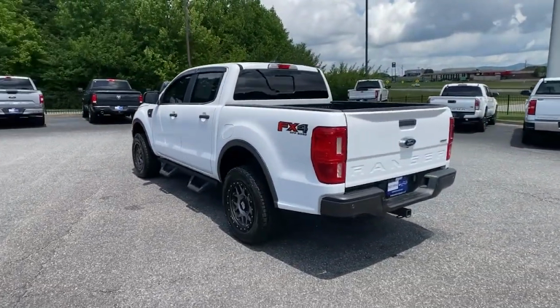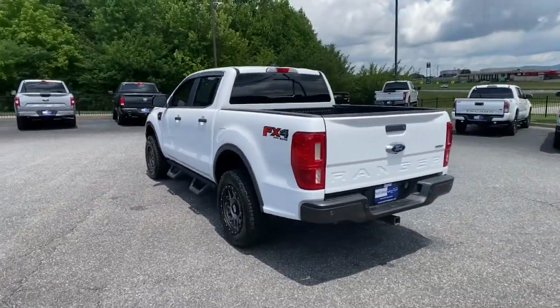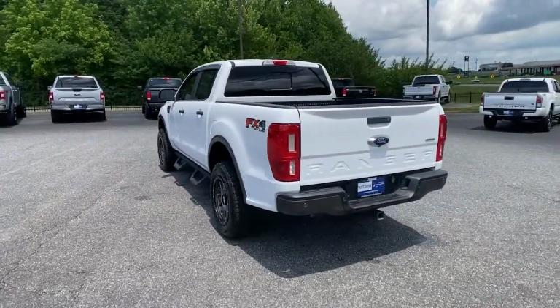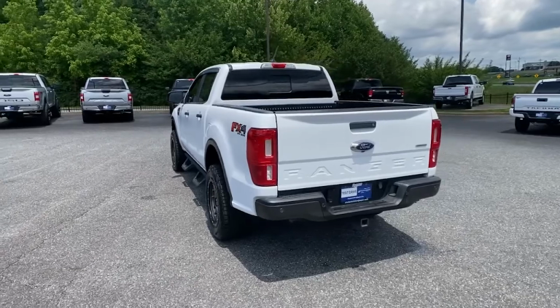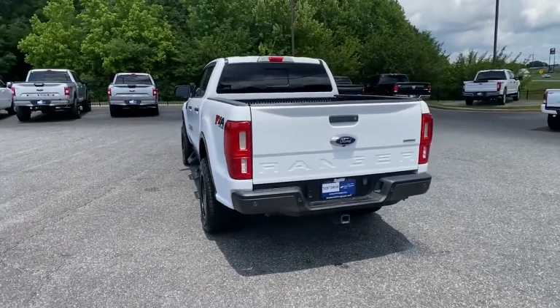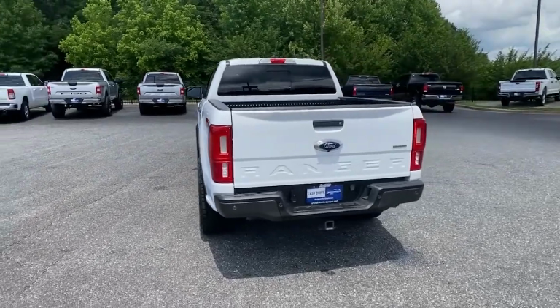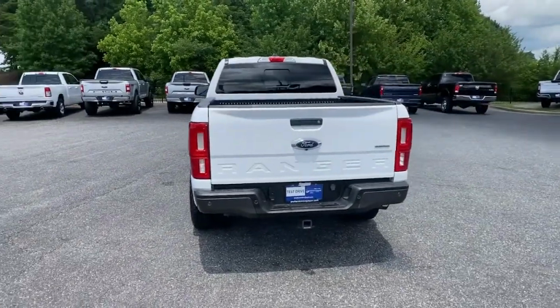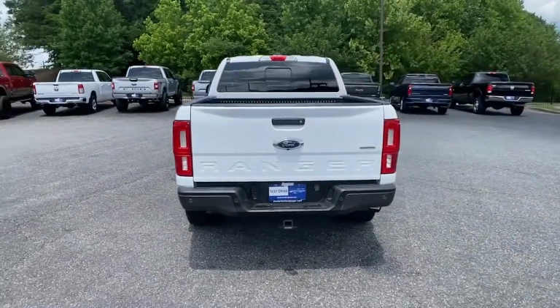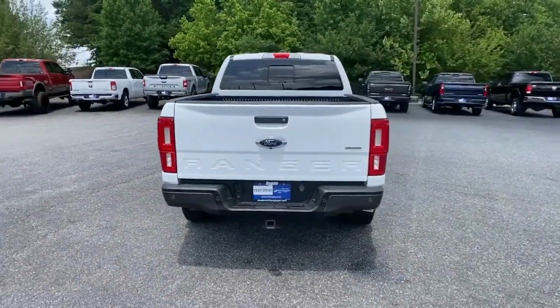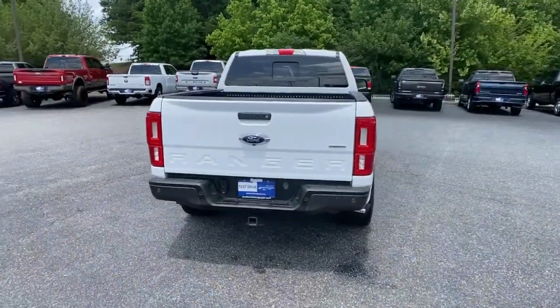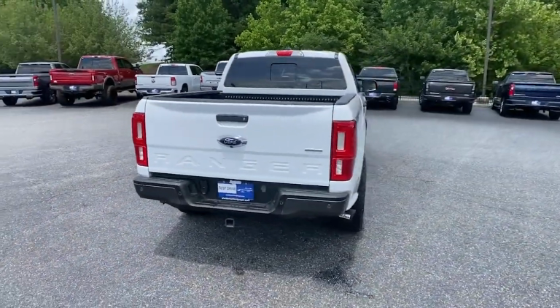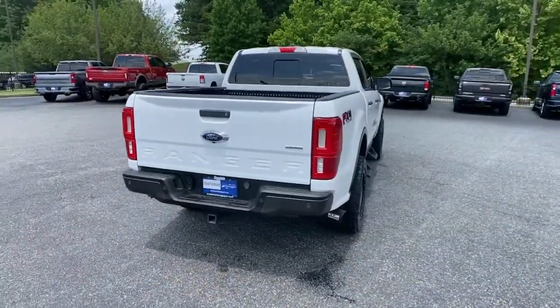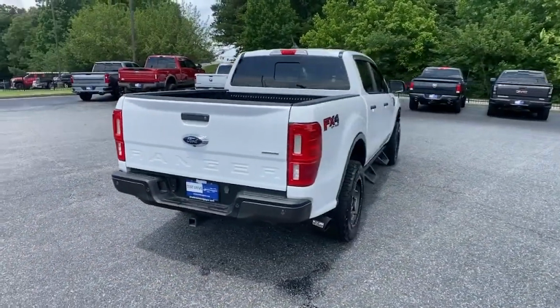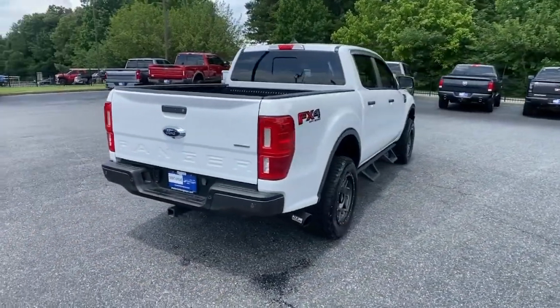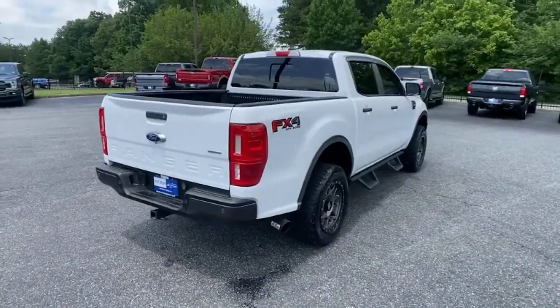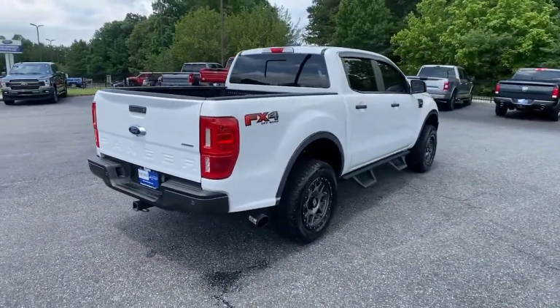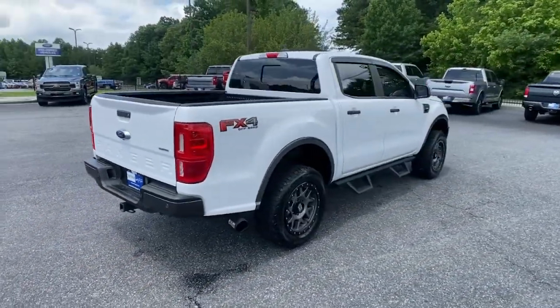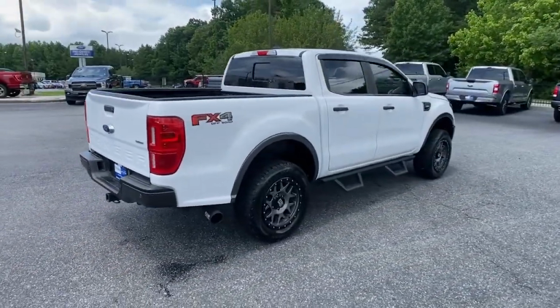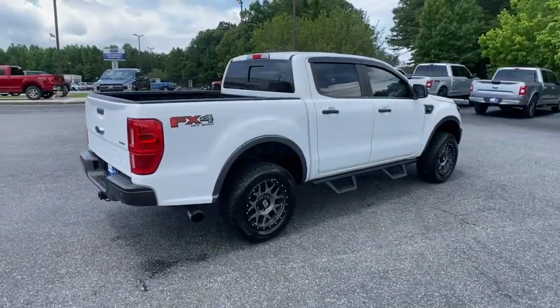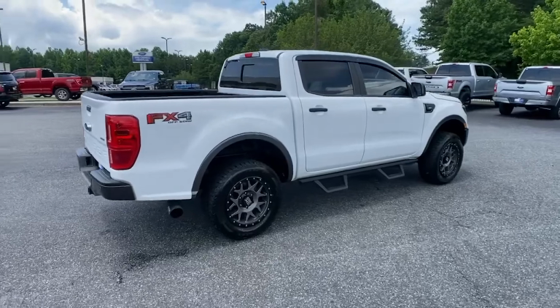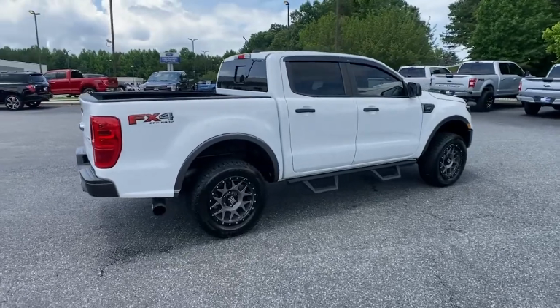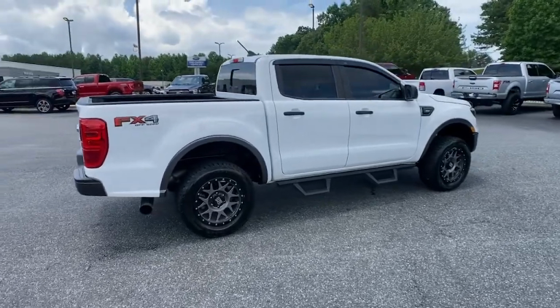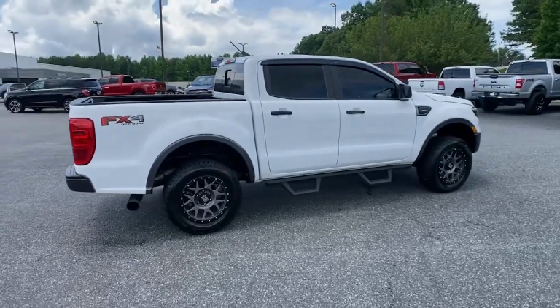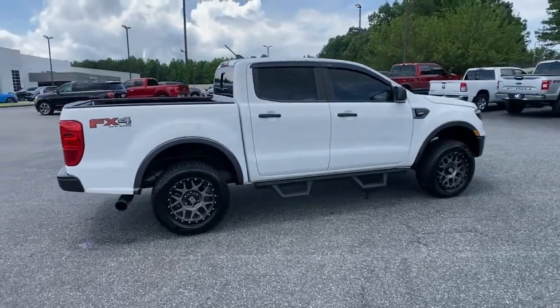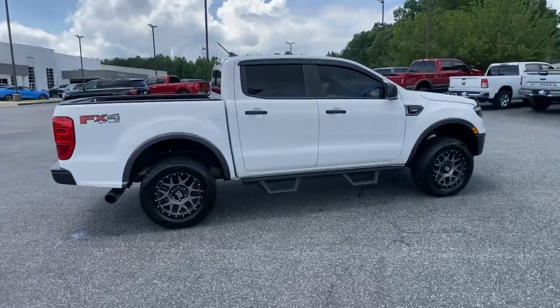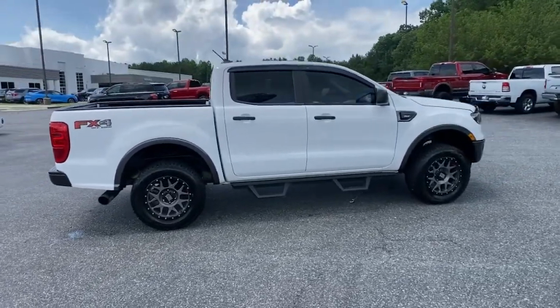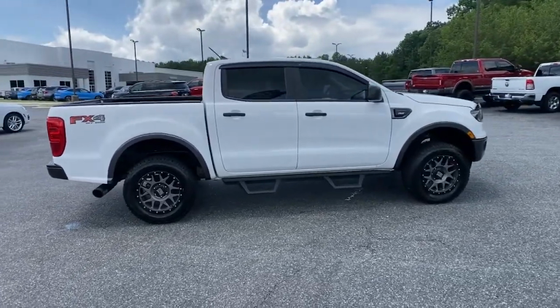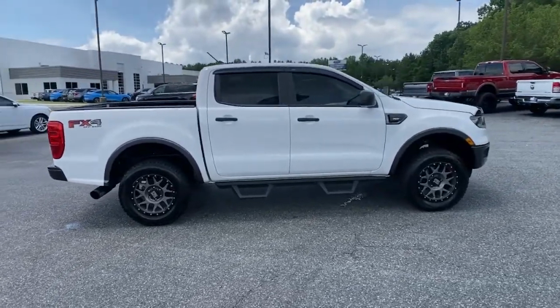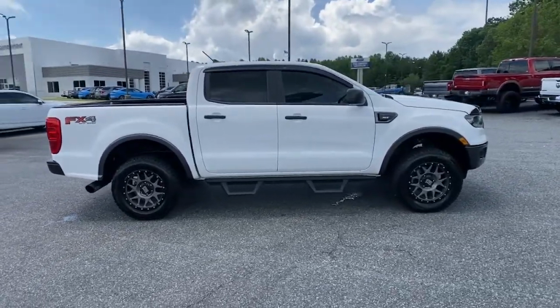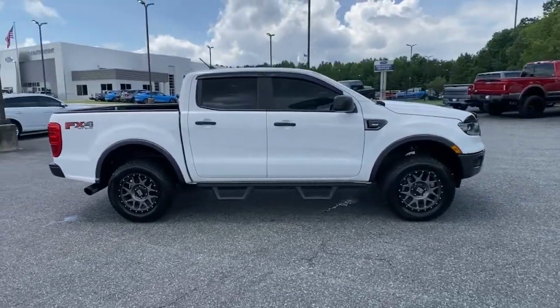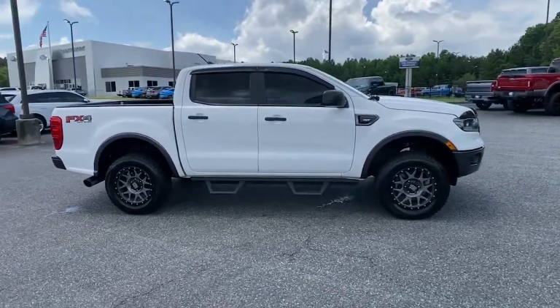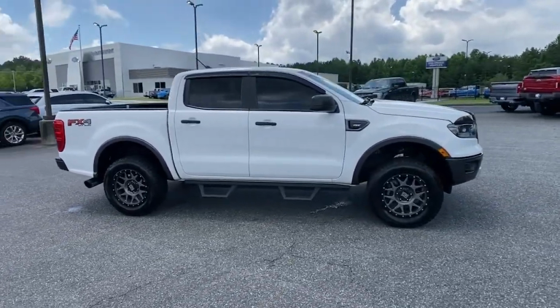With features like smart terrain management and driver assist tech, straightforward controls, and a rugged, dependable build, this truck helps you make the most of your outdoor lifestyle.